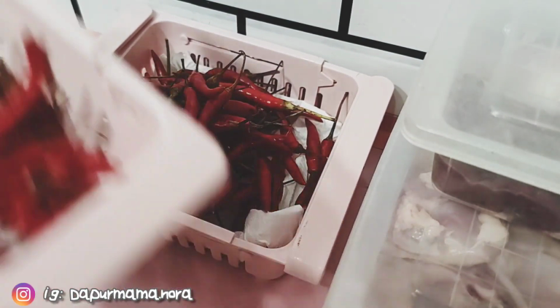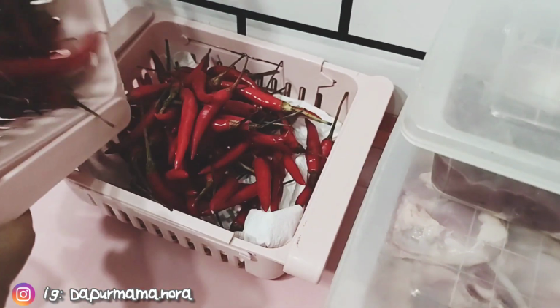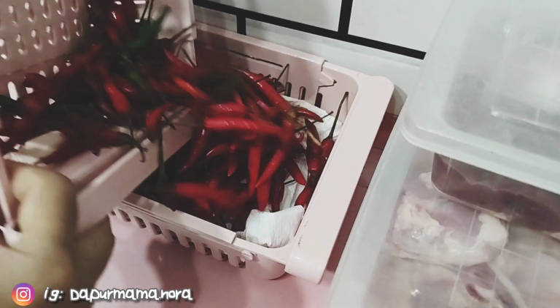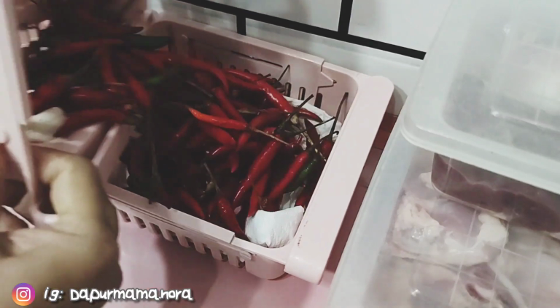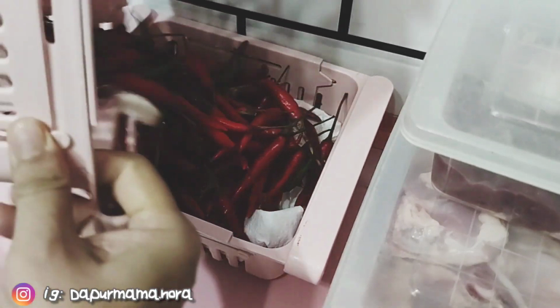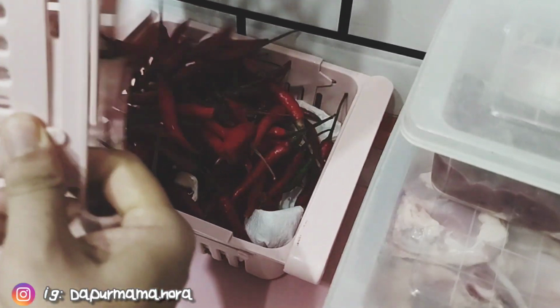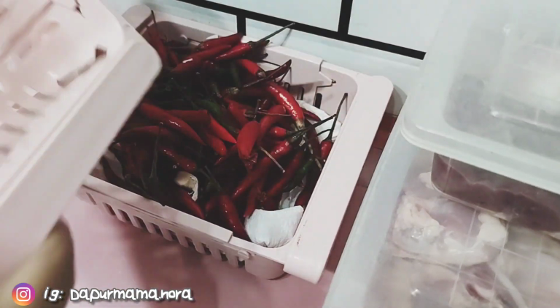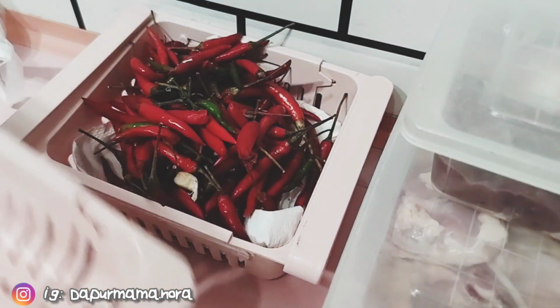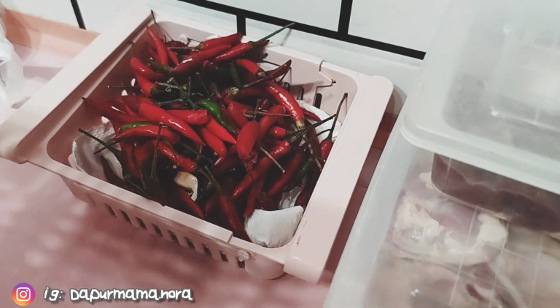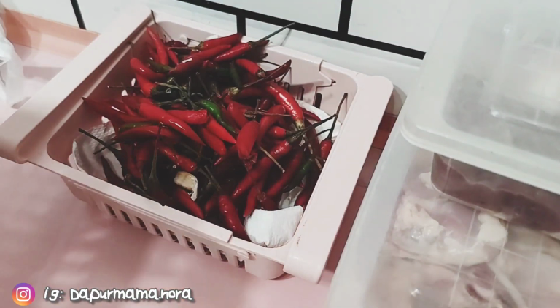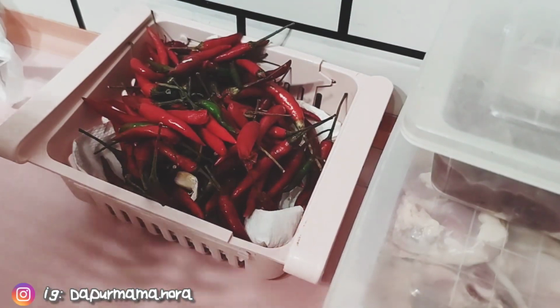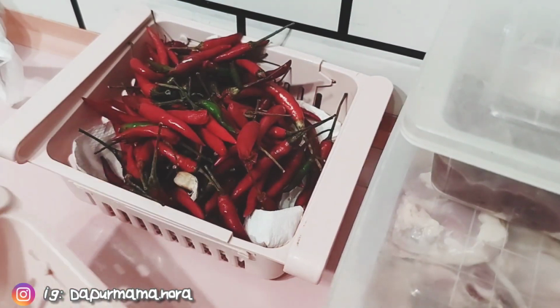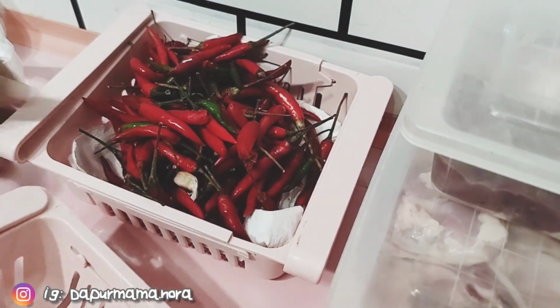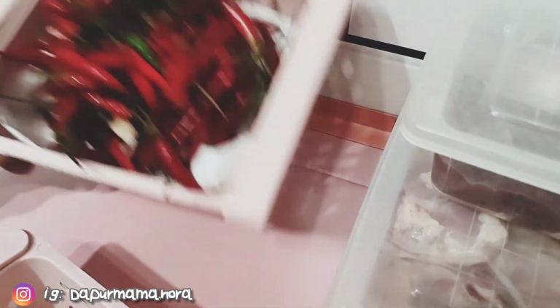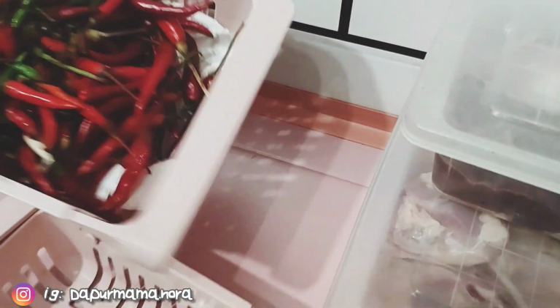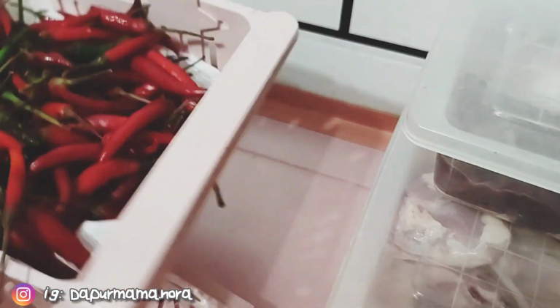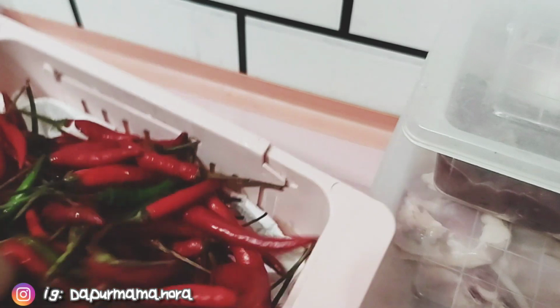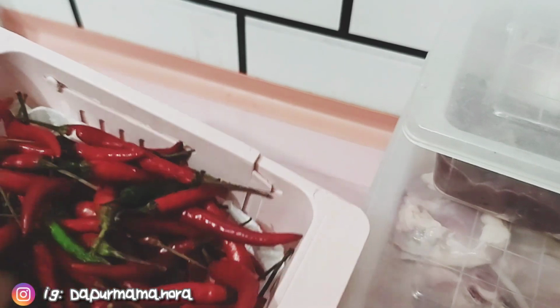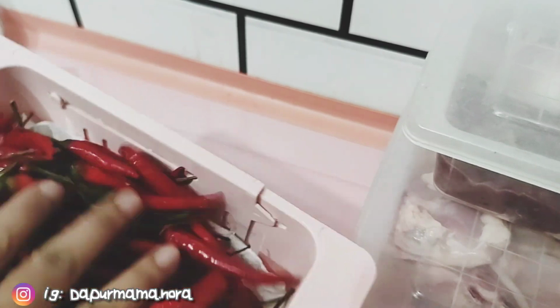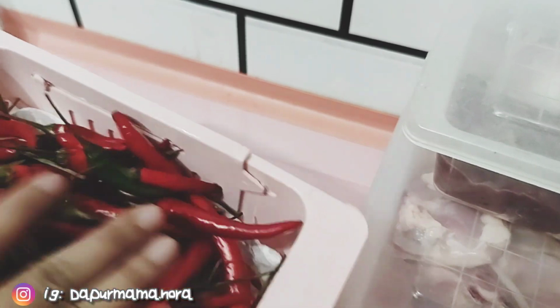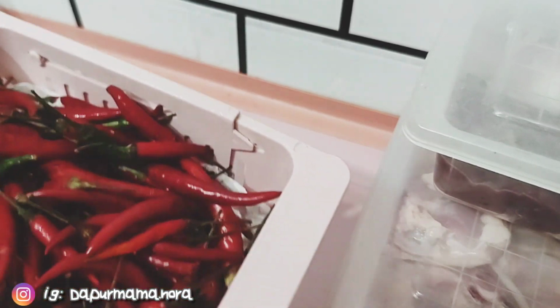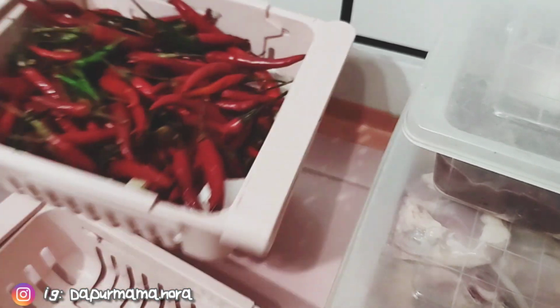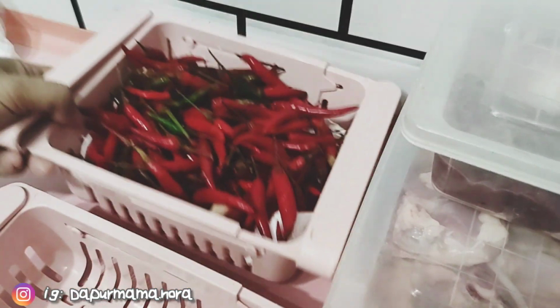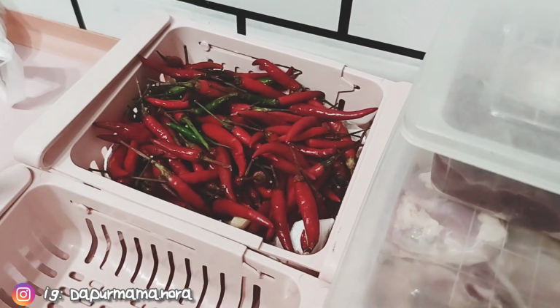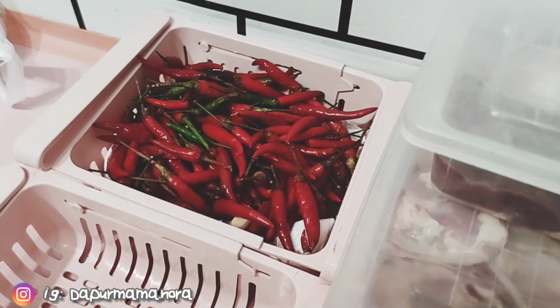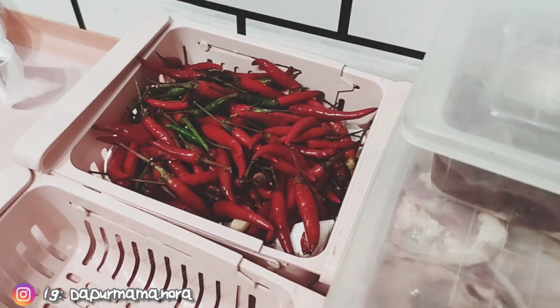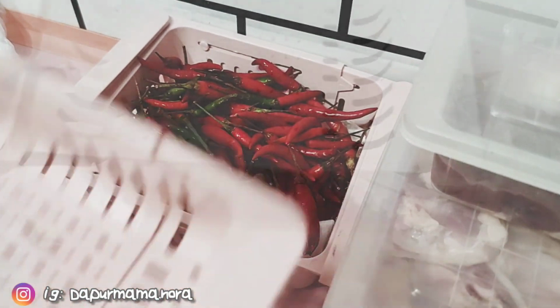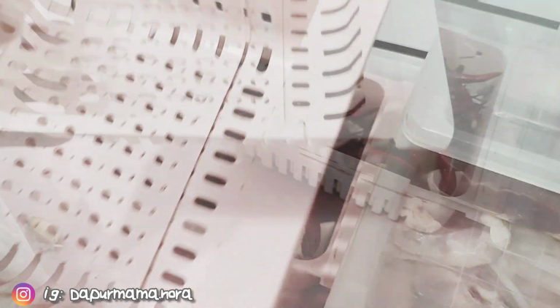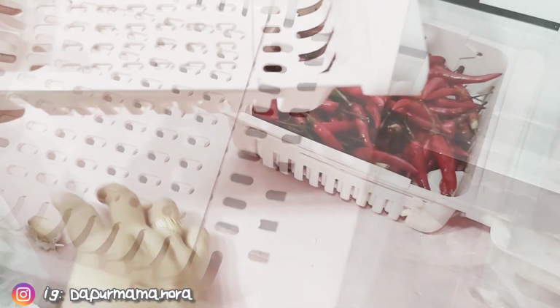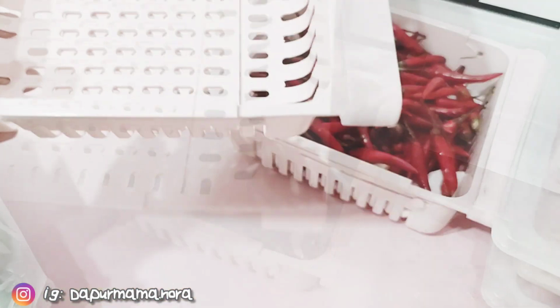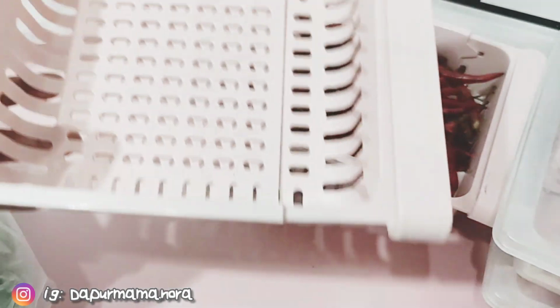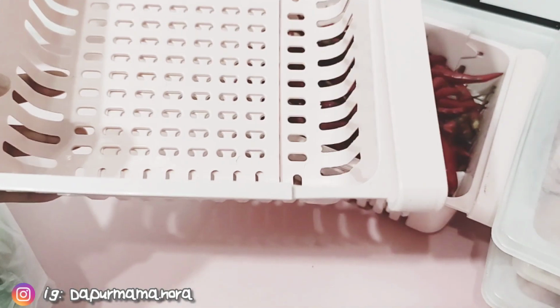Mama isikan cili padi yang lama tu di bahagian atas. So cili padi yang Mr. Mama baru beli, Mama letak di bahagian bawah. Supaya nanti kalau kita nak guna, kita akan guna yang atas dulu.